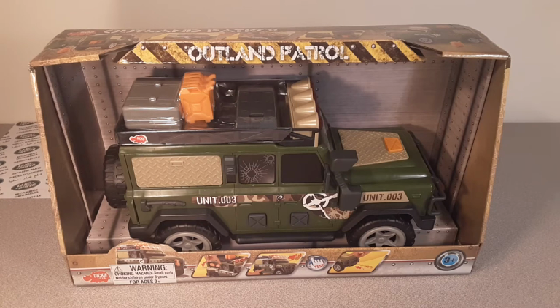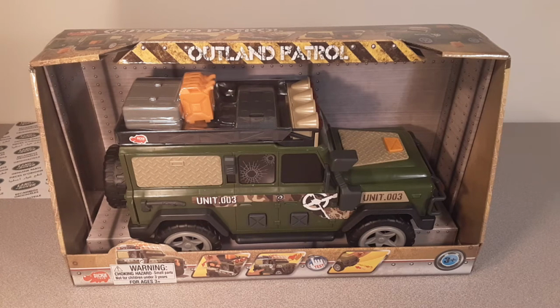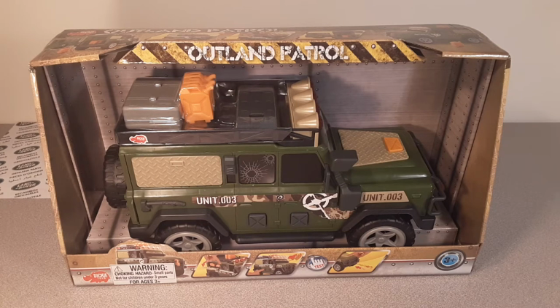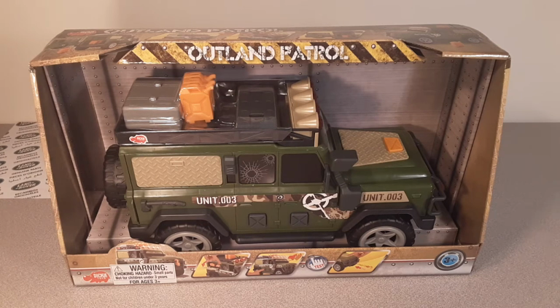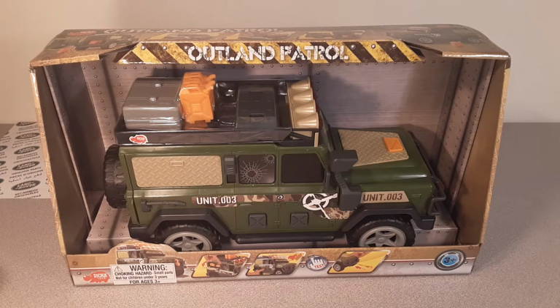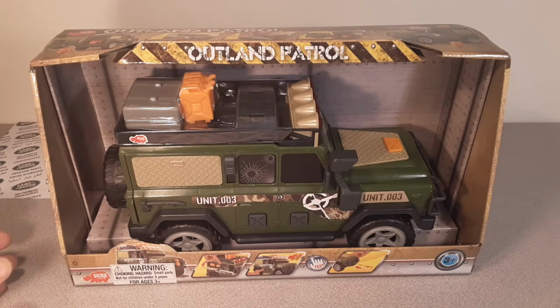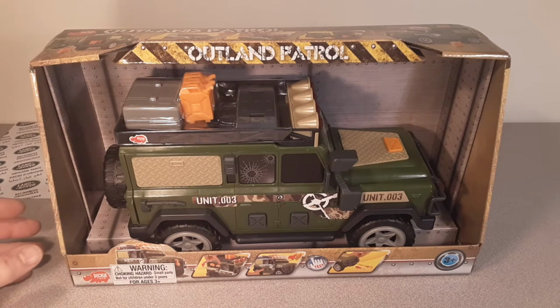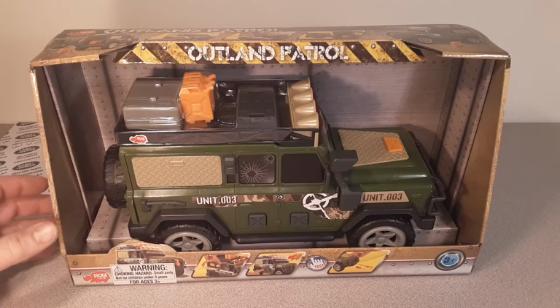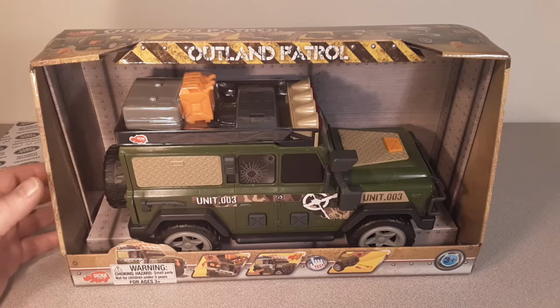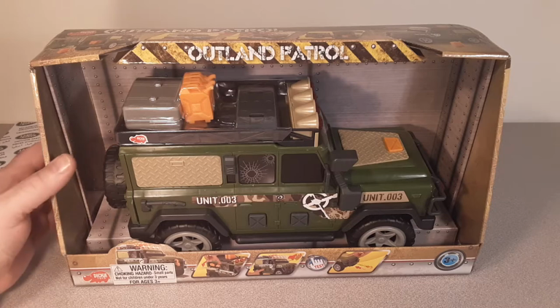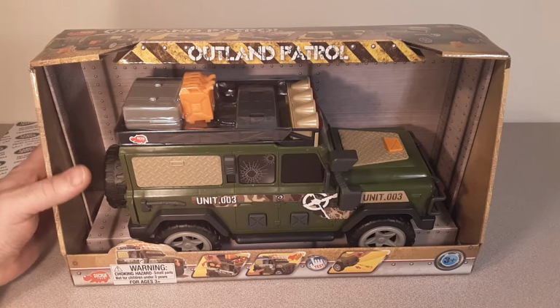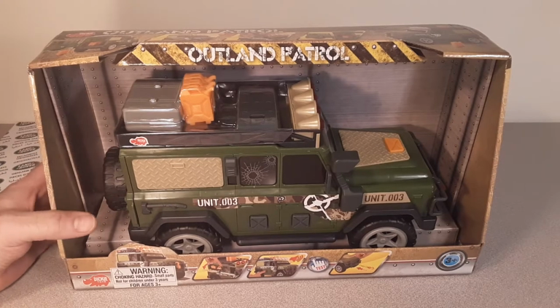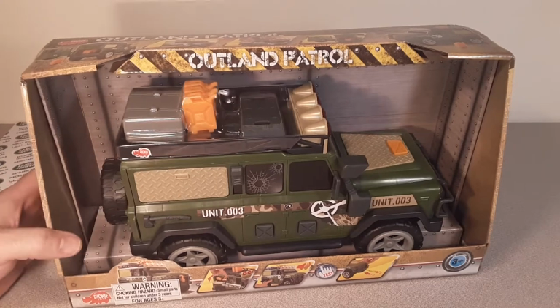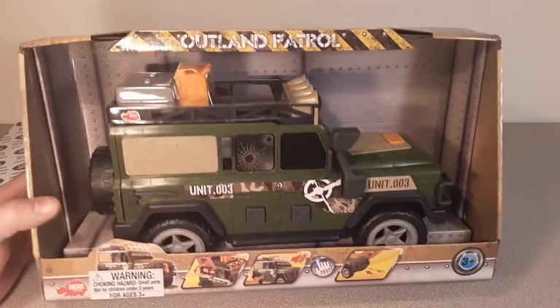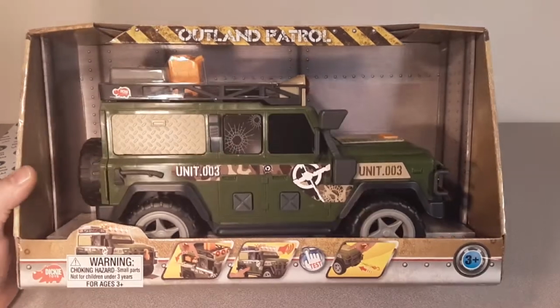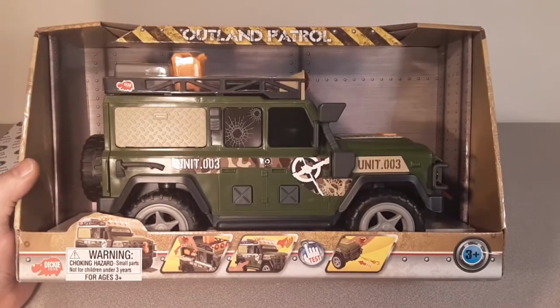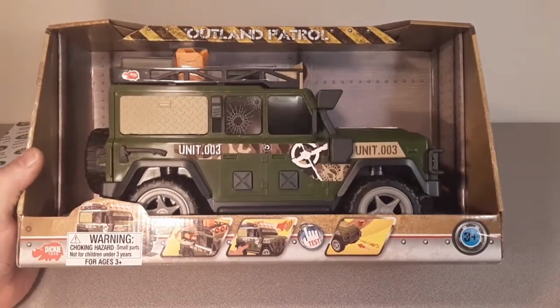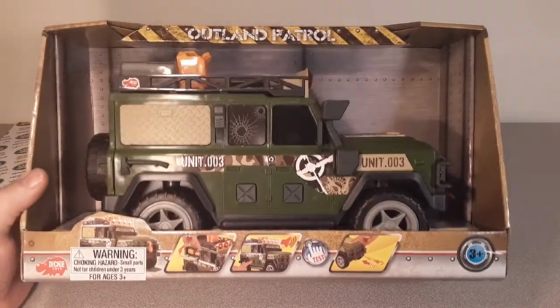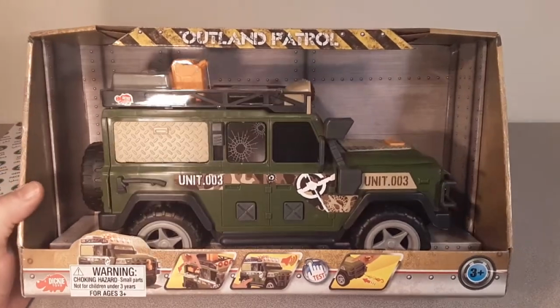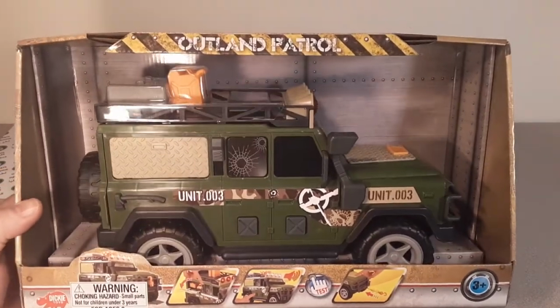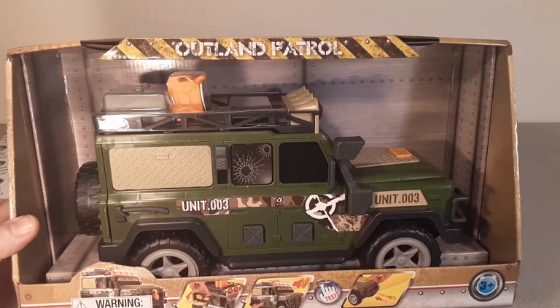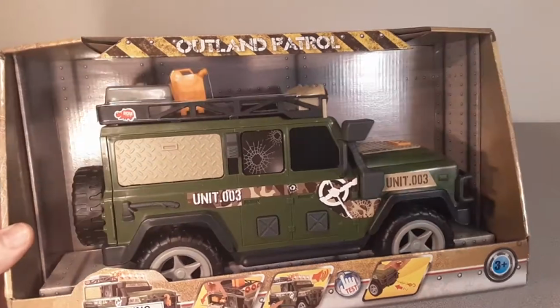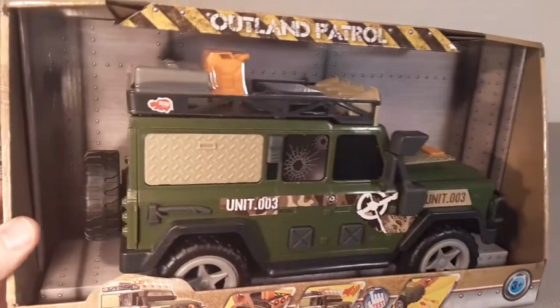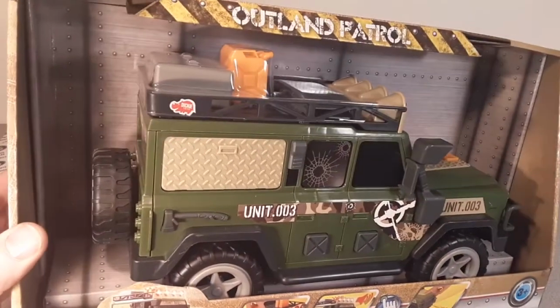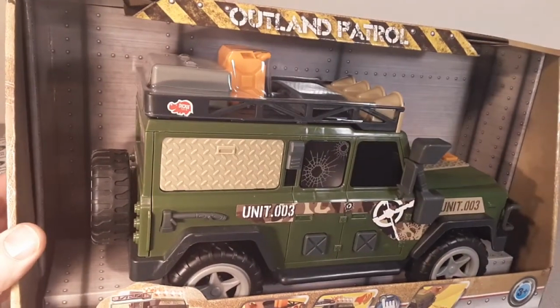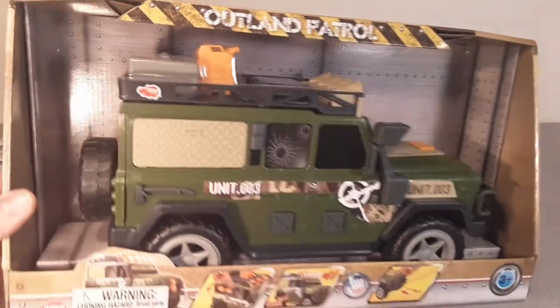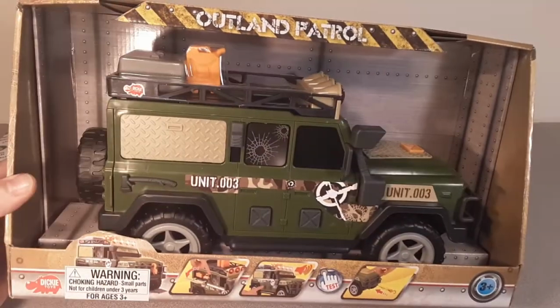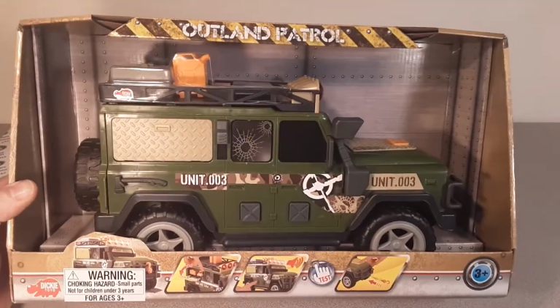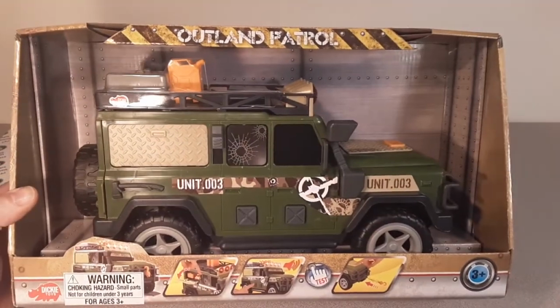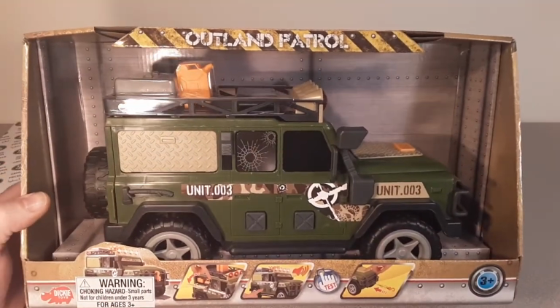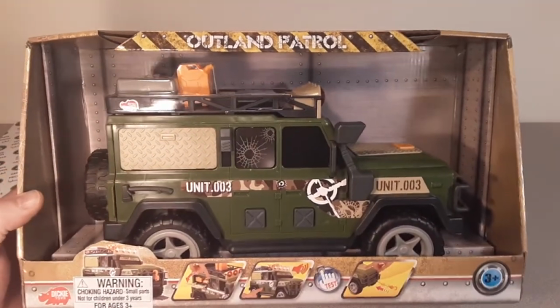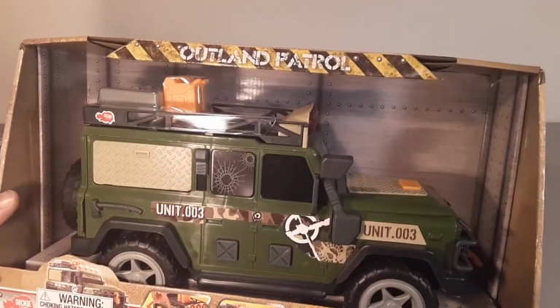G'day, g'day. Welcome to Roverland. This is your friend Dan. How the hunk are you? Yeah, we got a One-up Wednesday. That's right. We're looking at this little bugger.